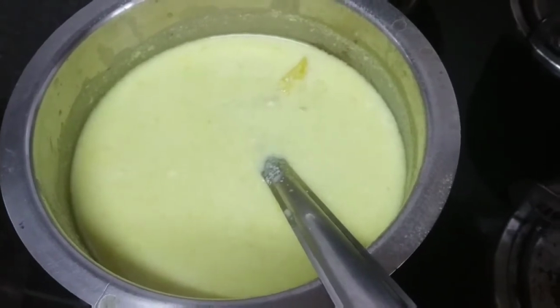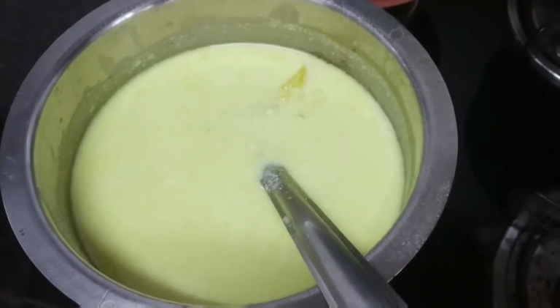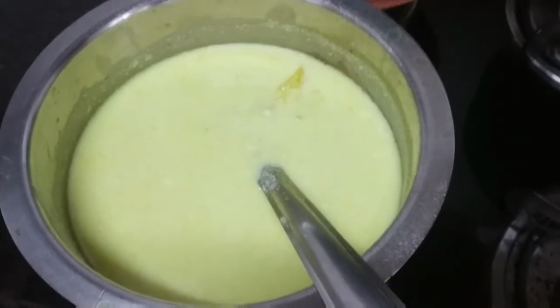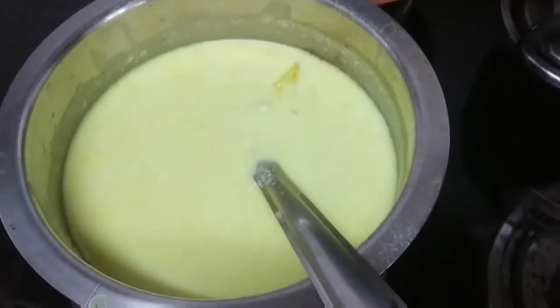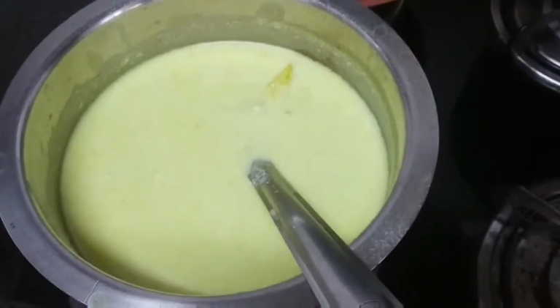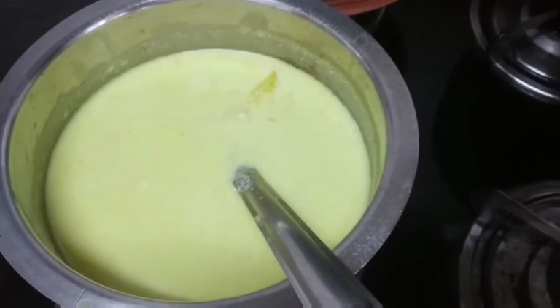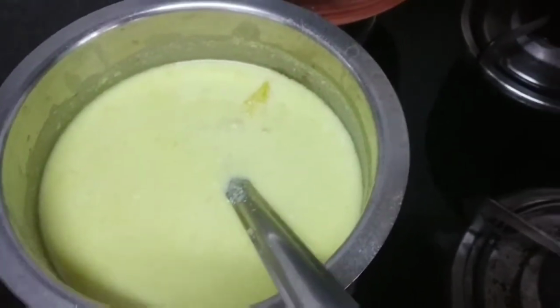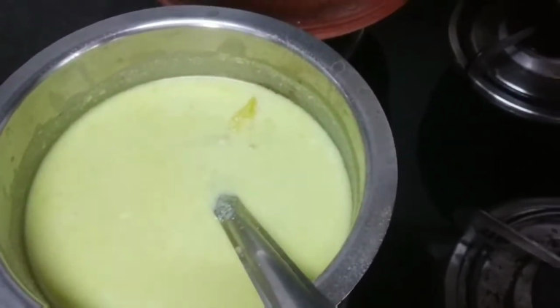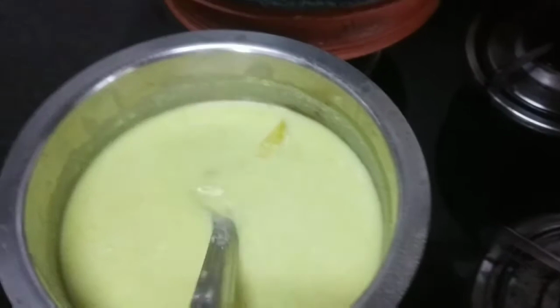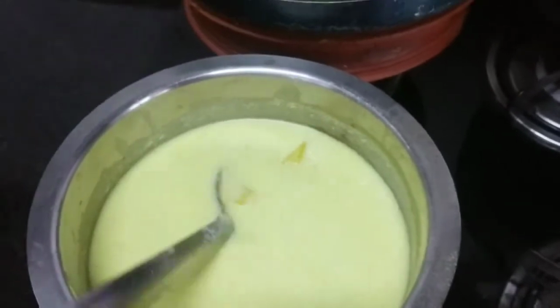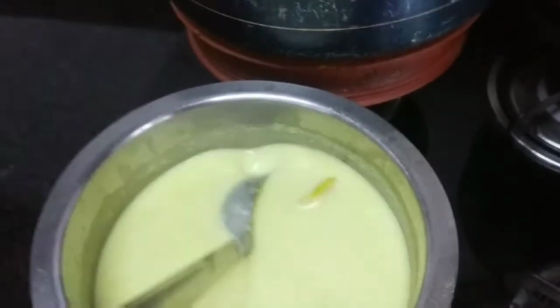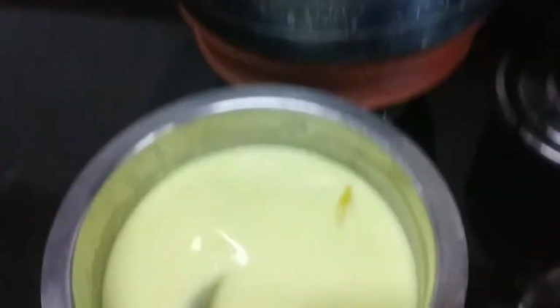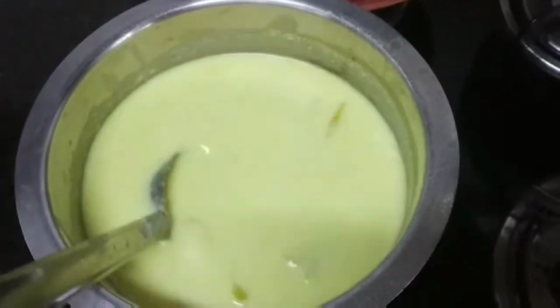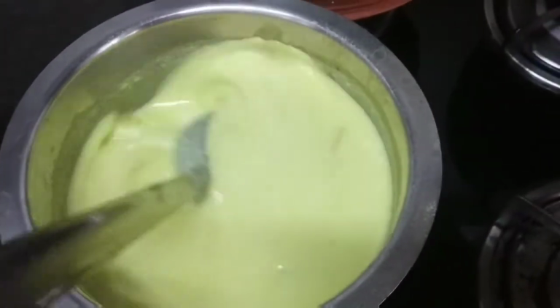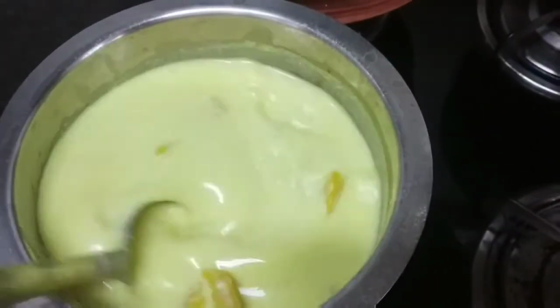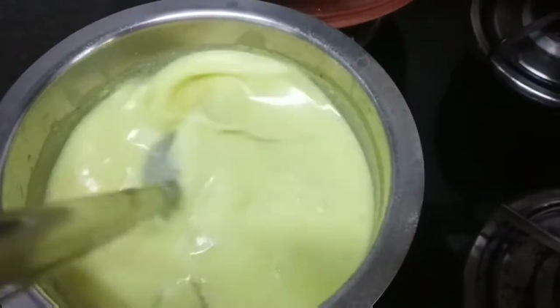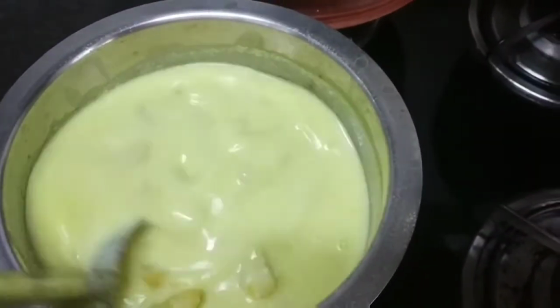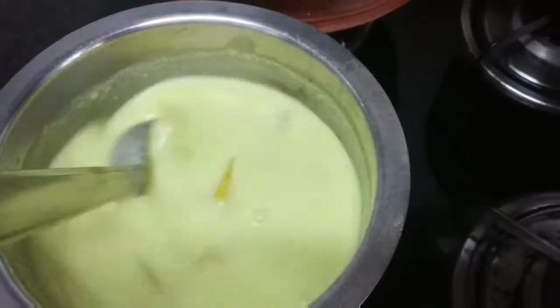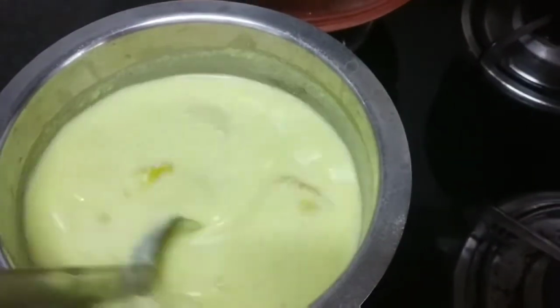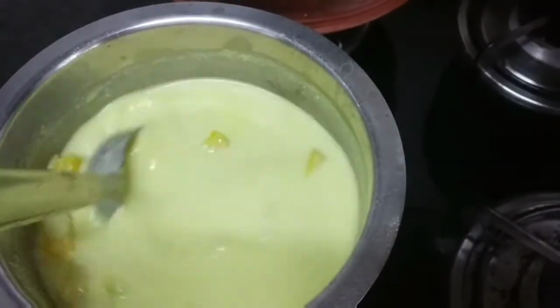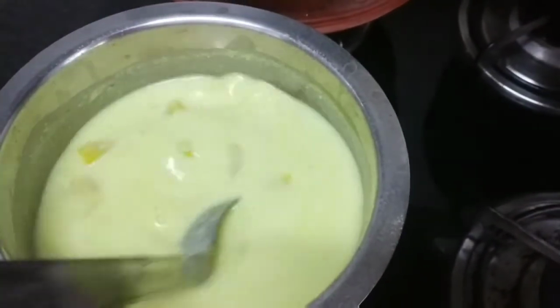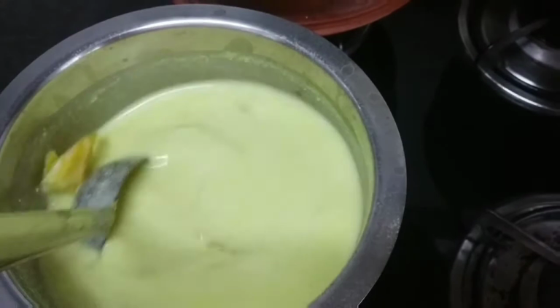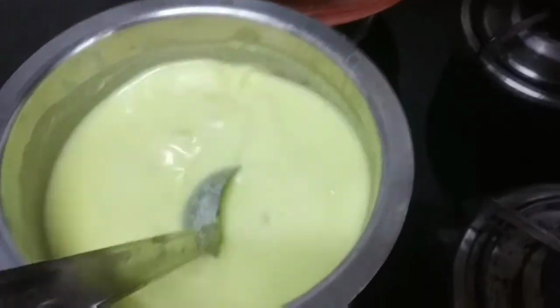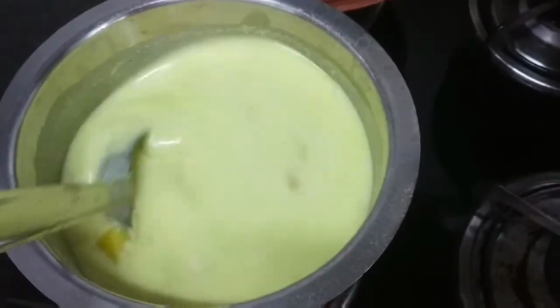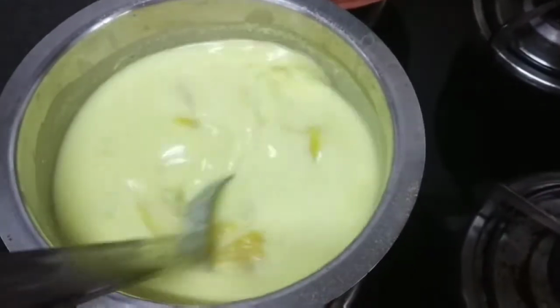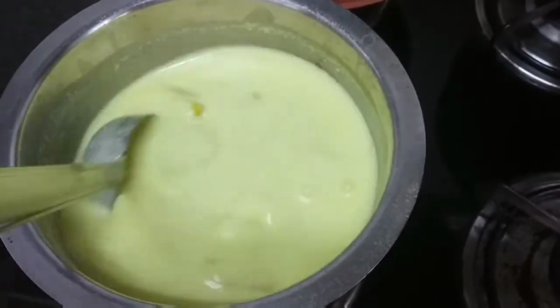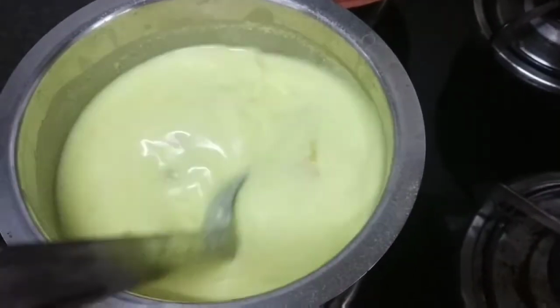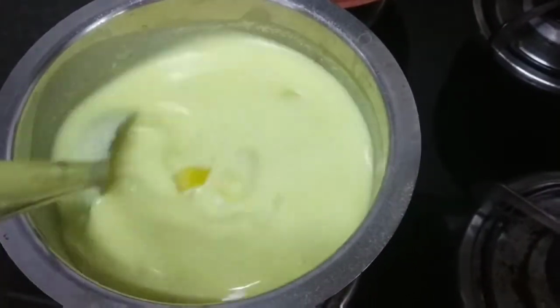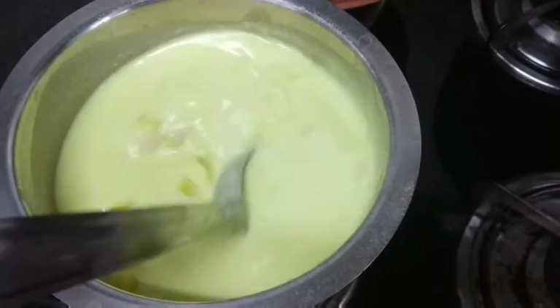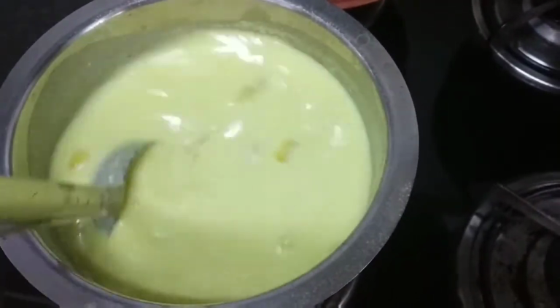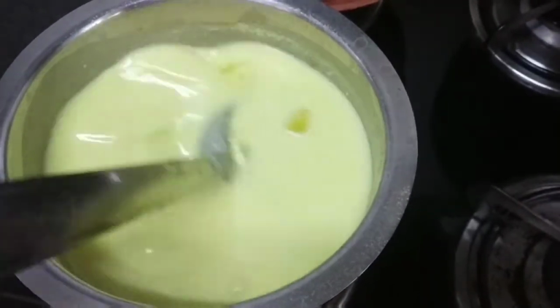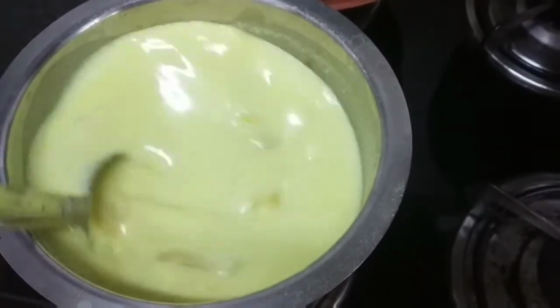Now we'll make a small cut. That's the size and I've made it a little. I'll add the pineapple cut.